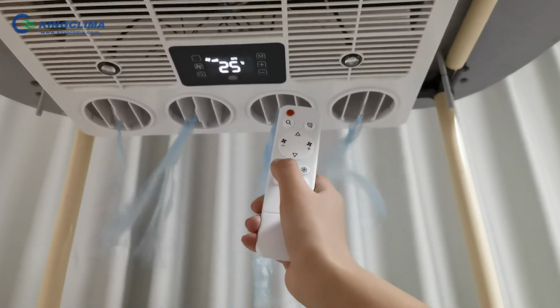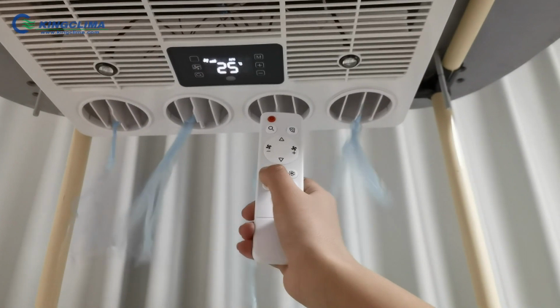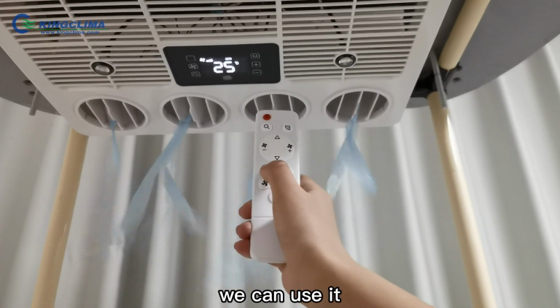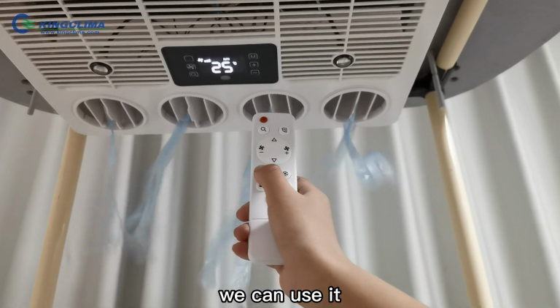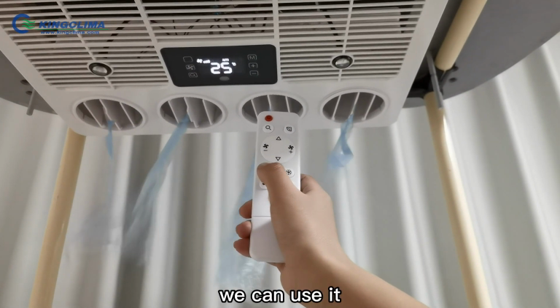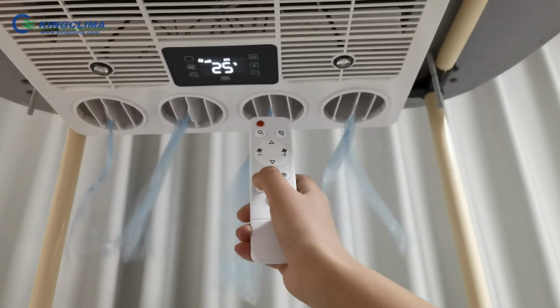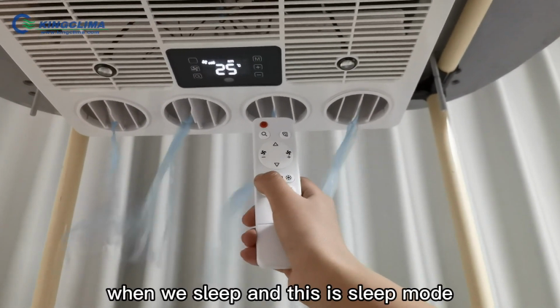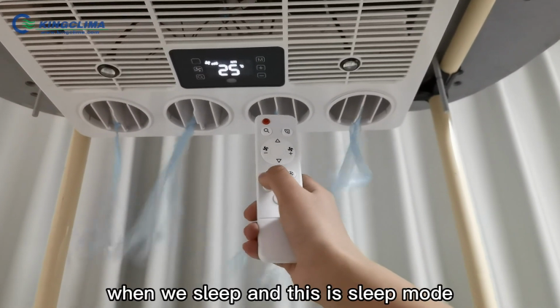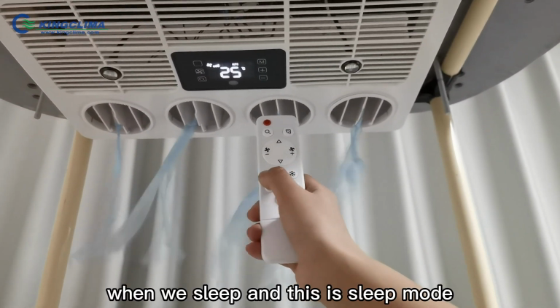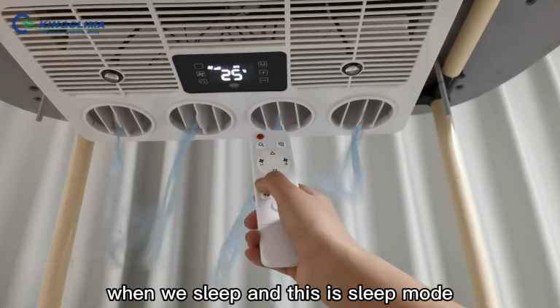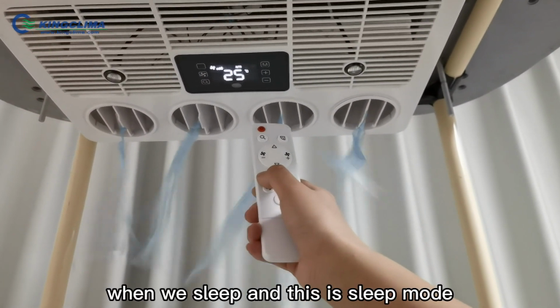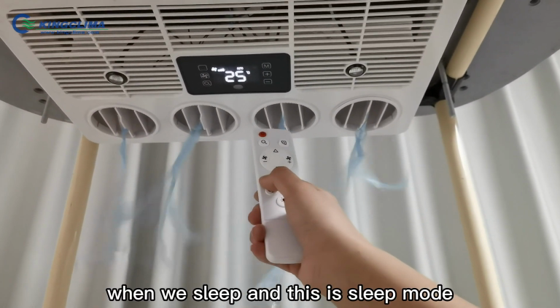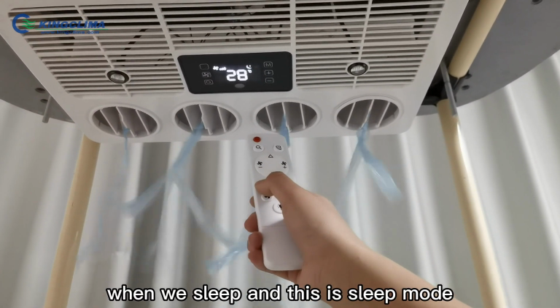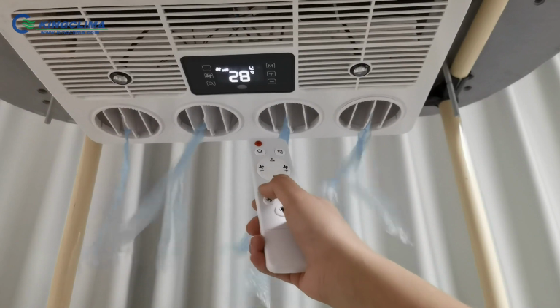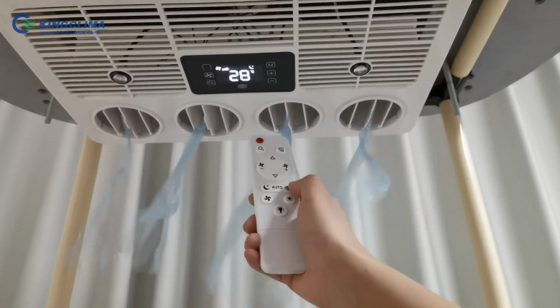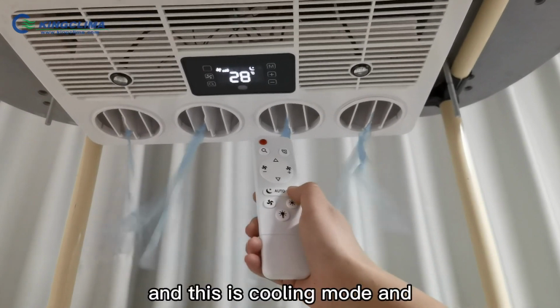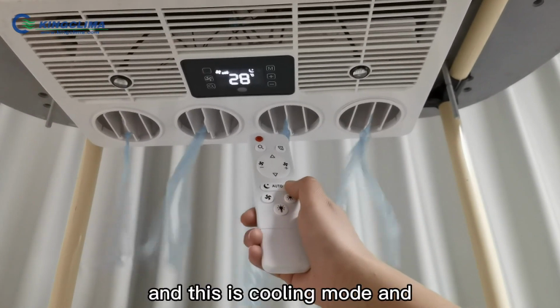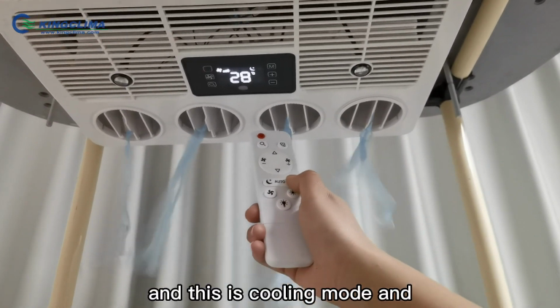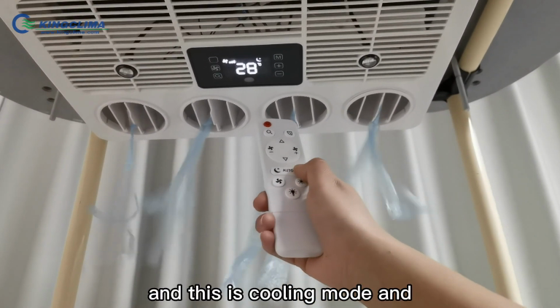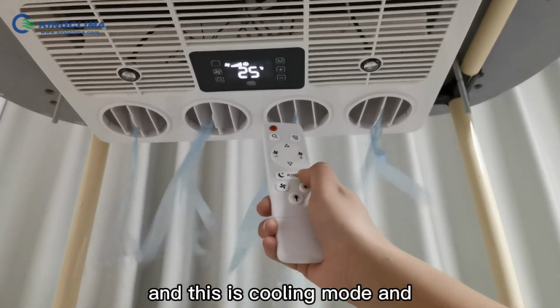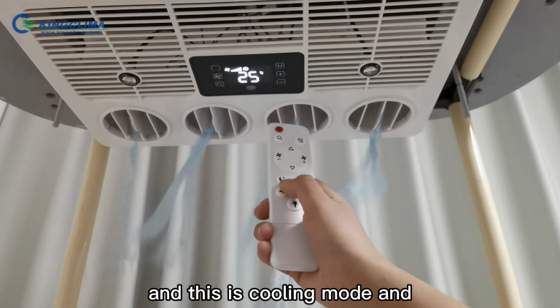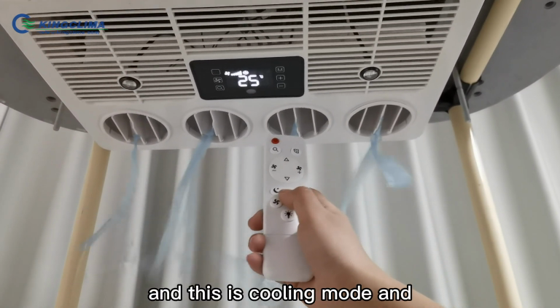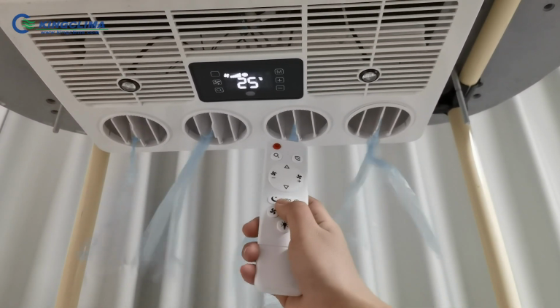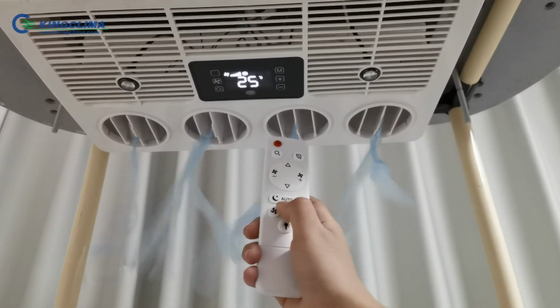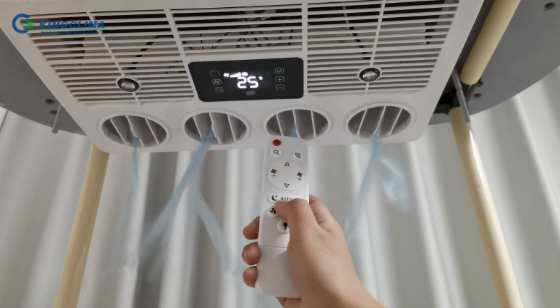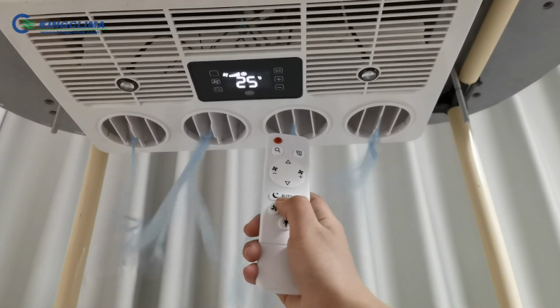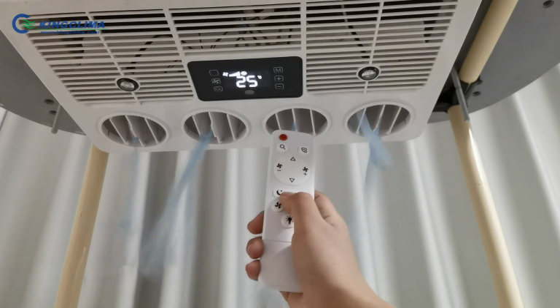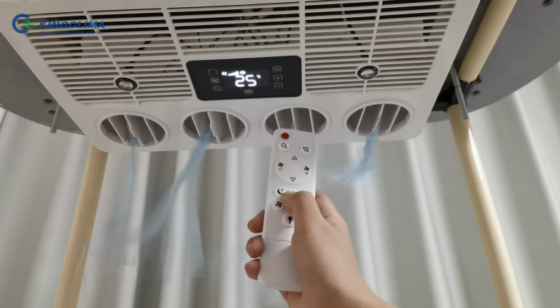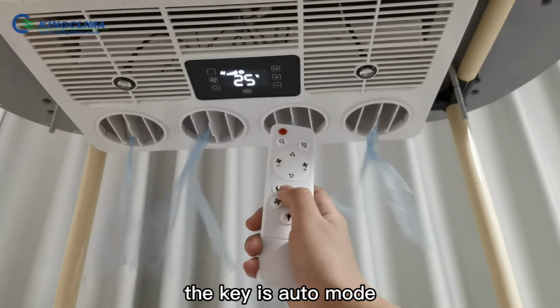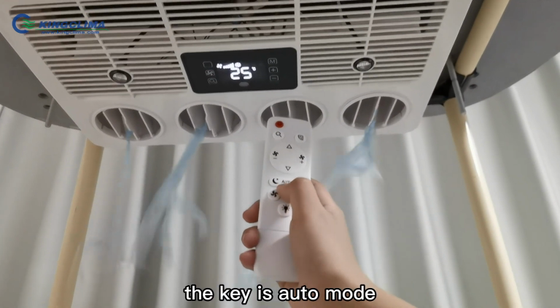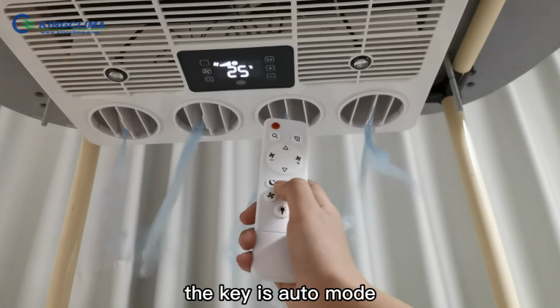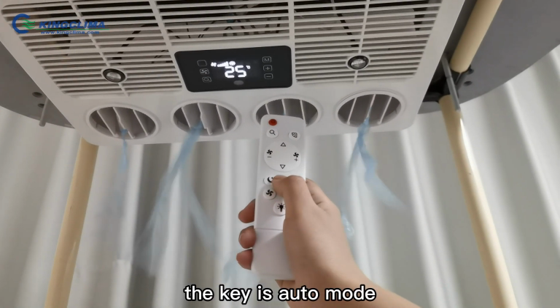We can use this when we sleep — this is sleep mode. And this is the swing mode. And this key is auto.